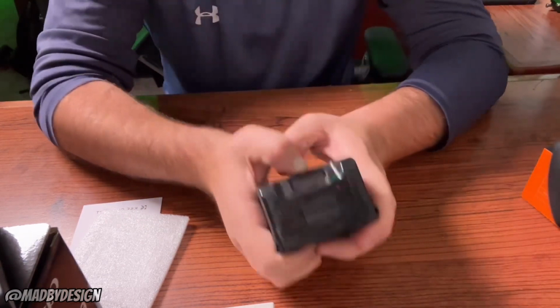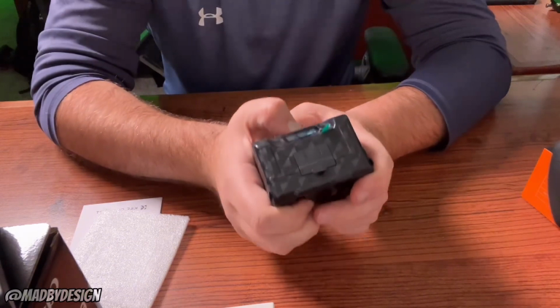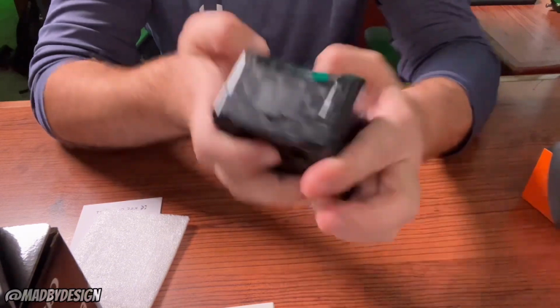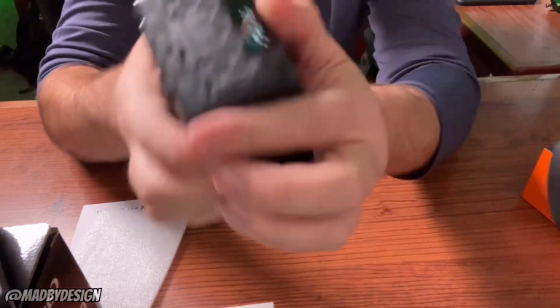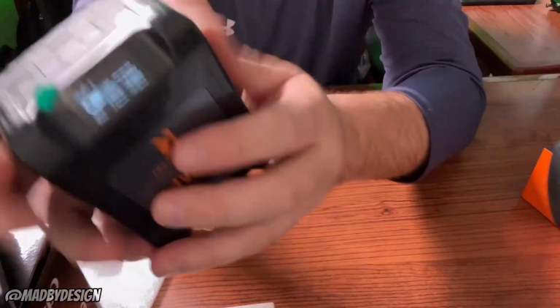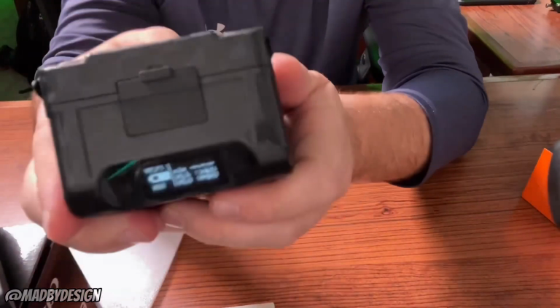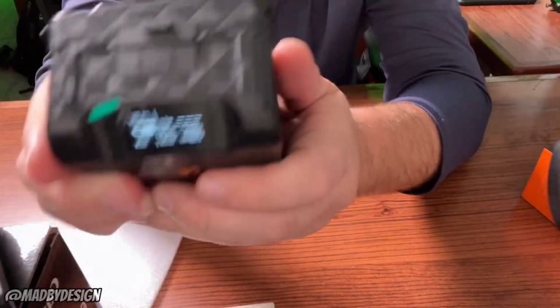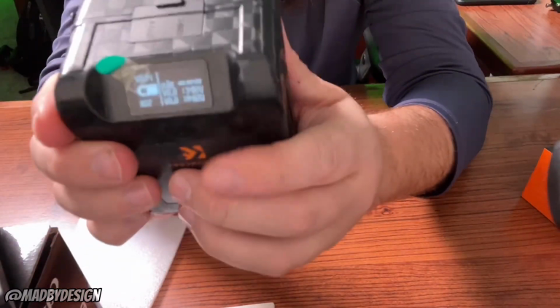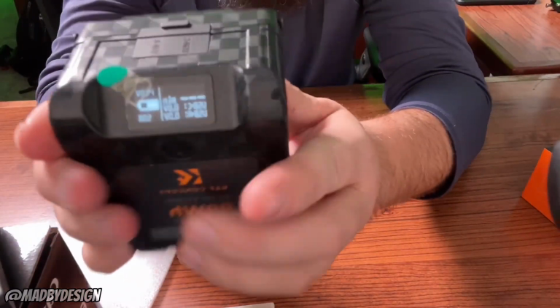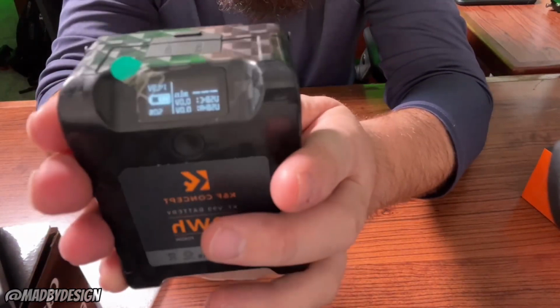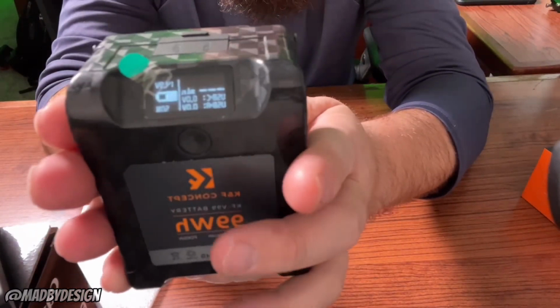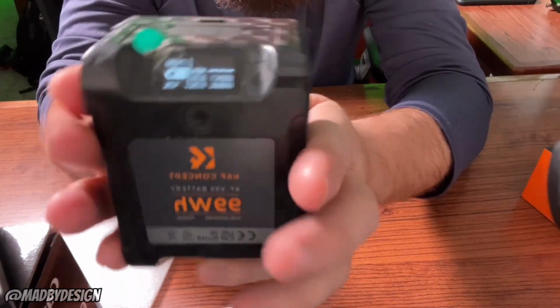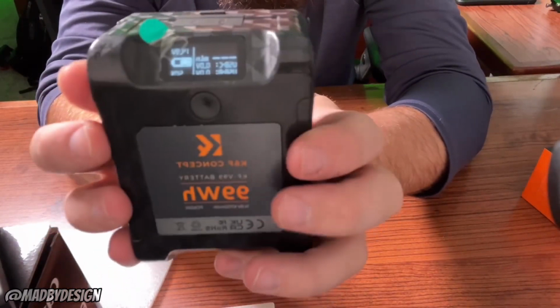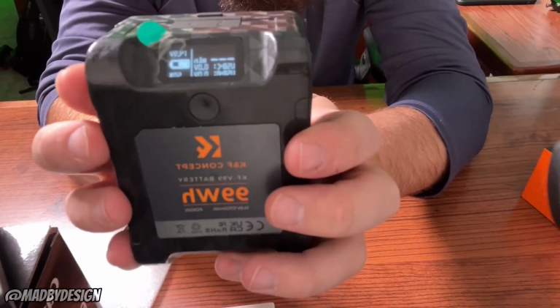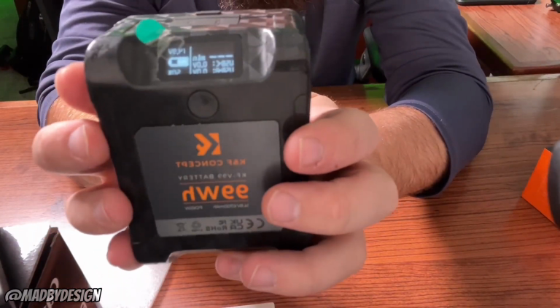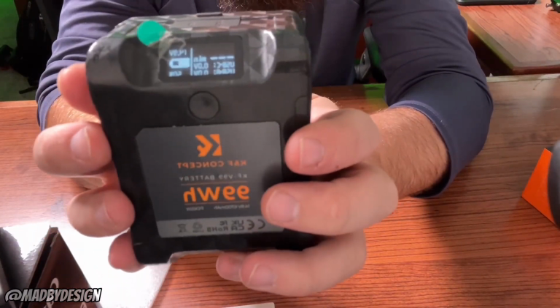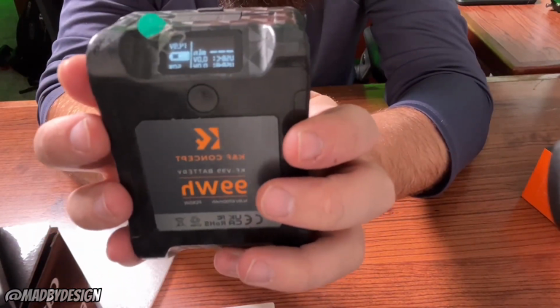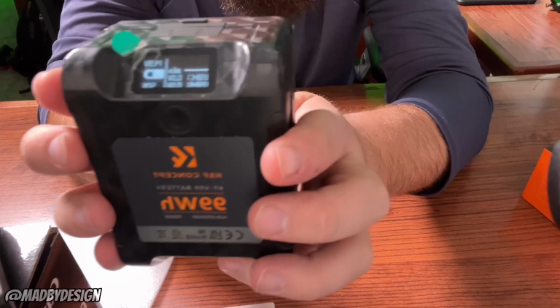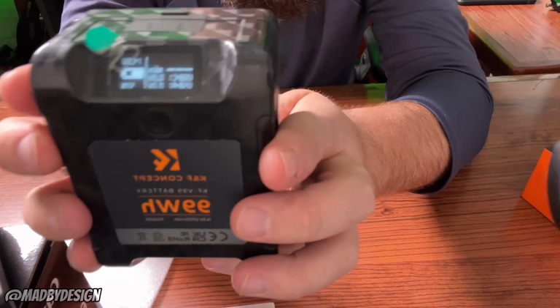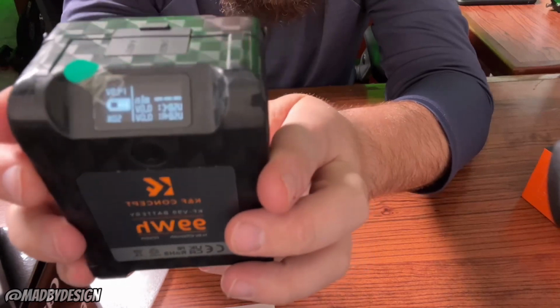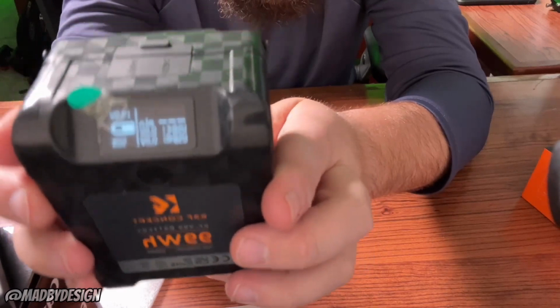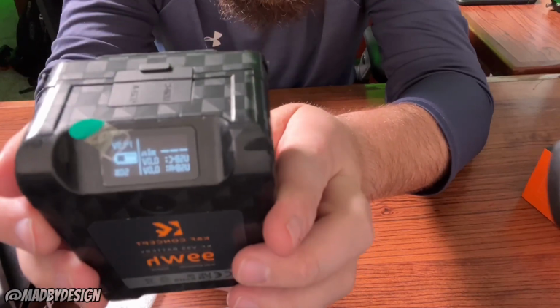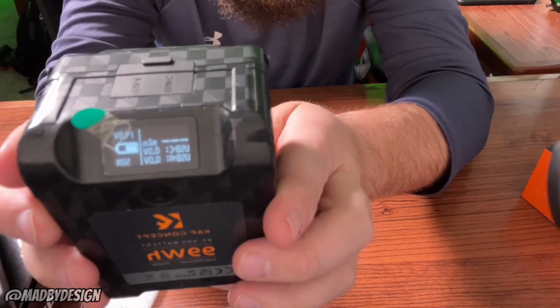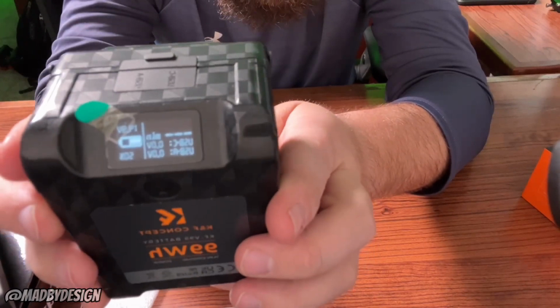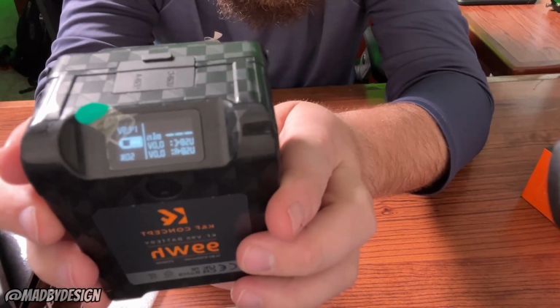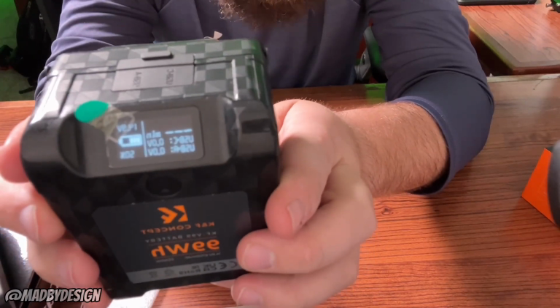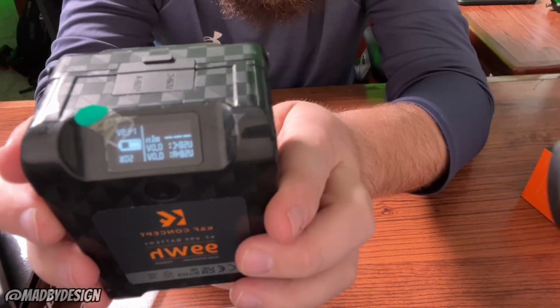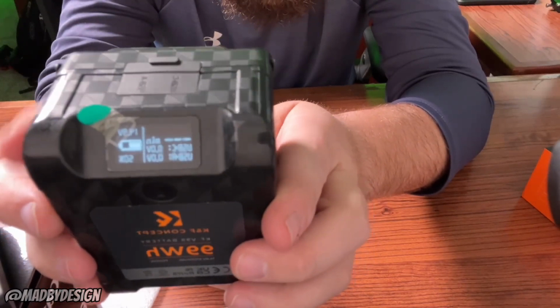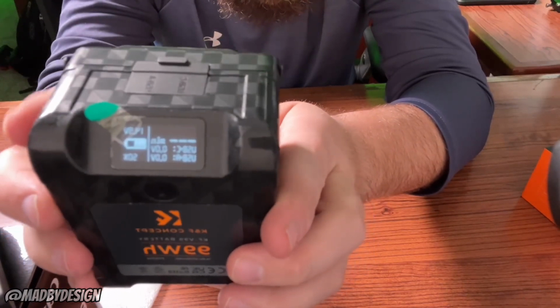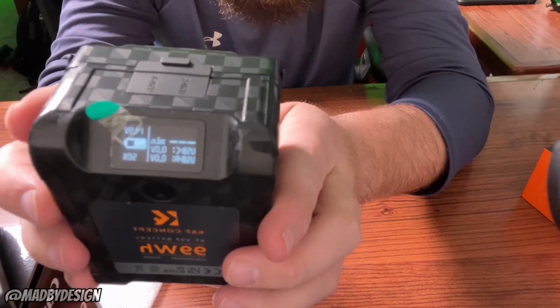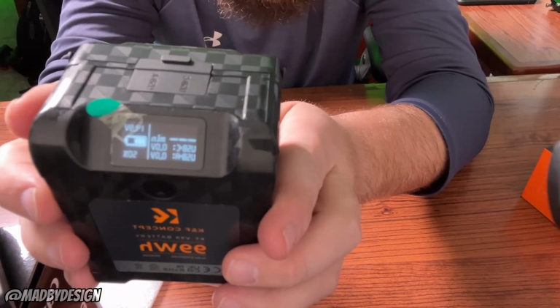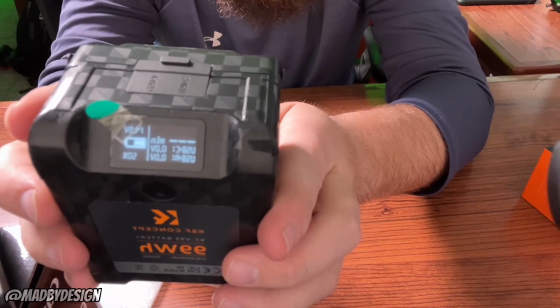Let's go ahead and look at the LCD screen — more expensive batteries don't even have that.